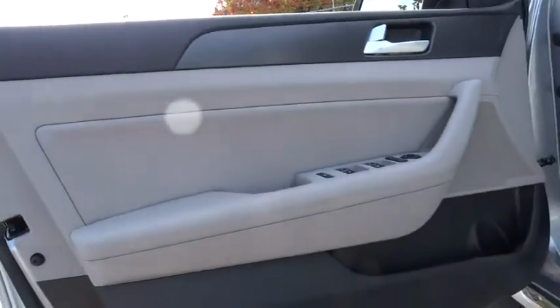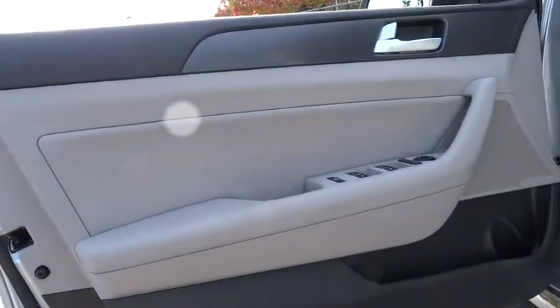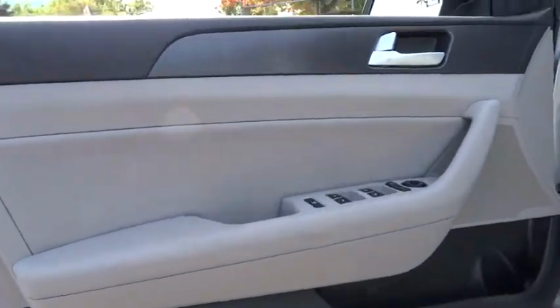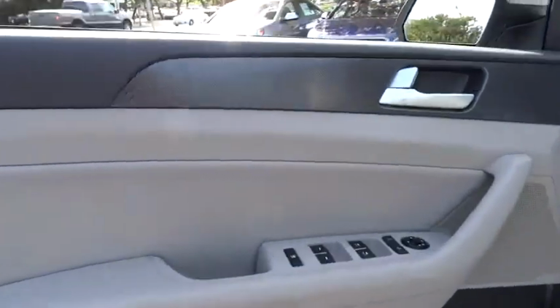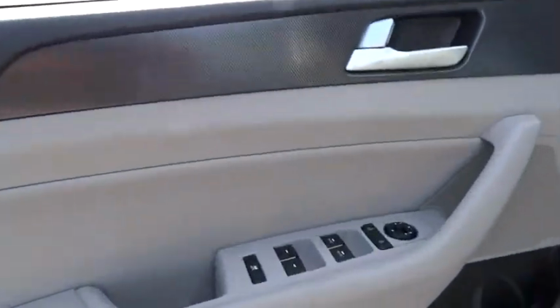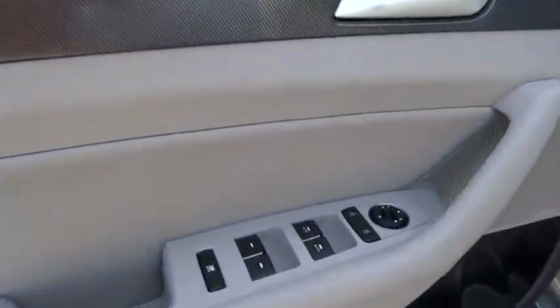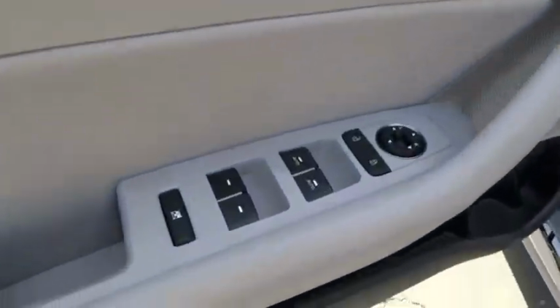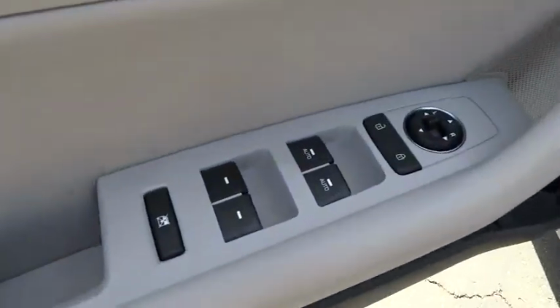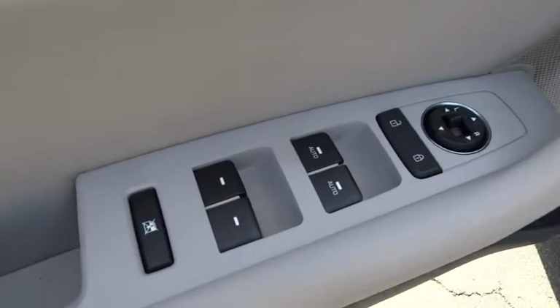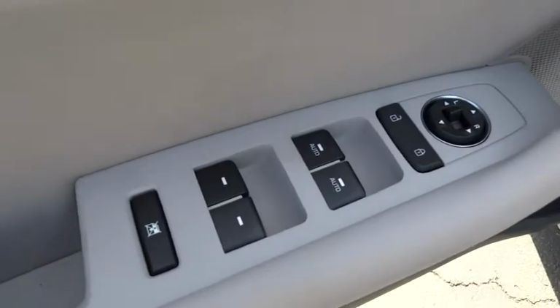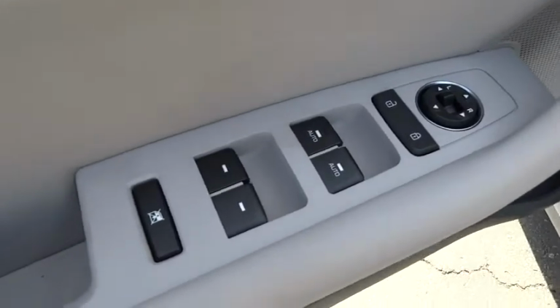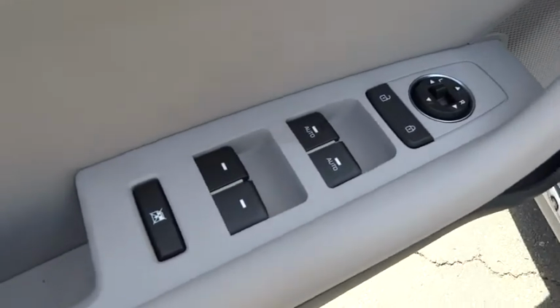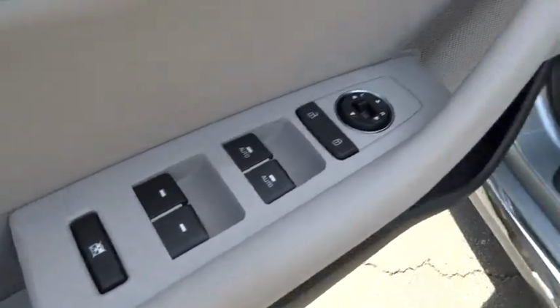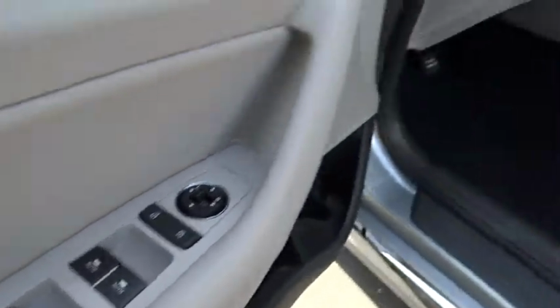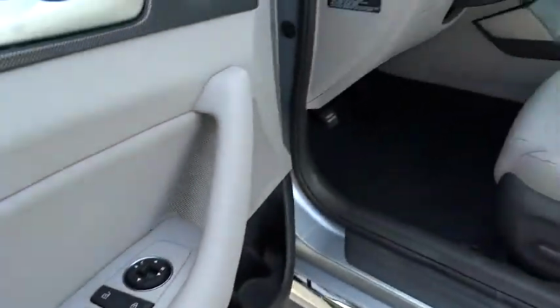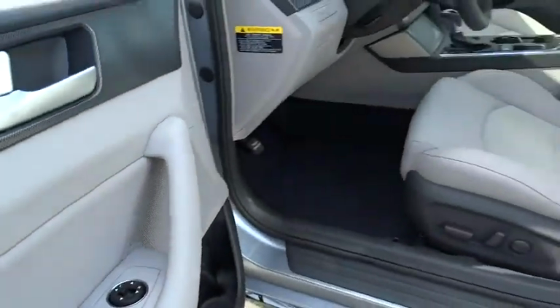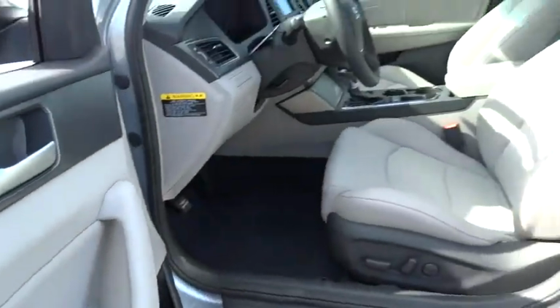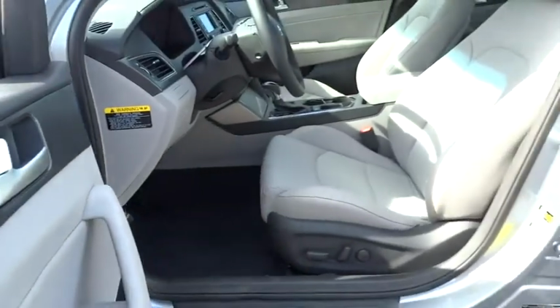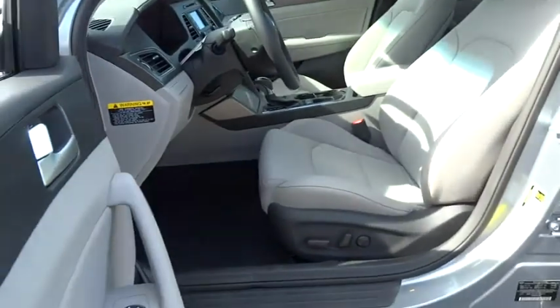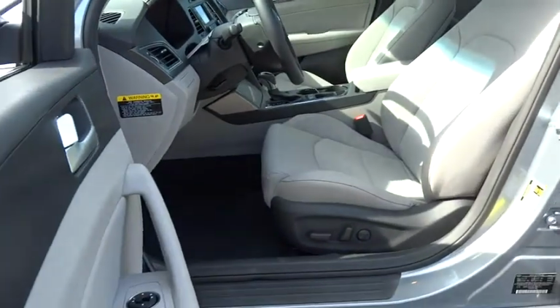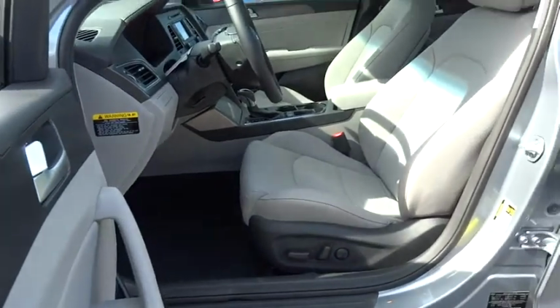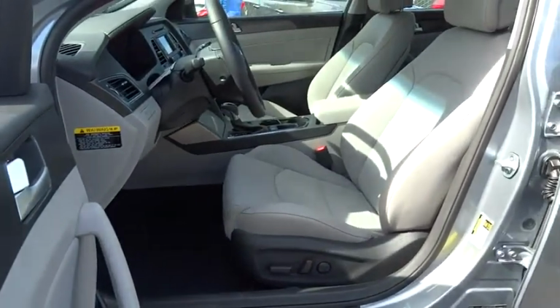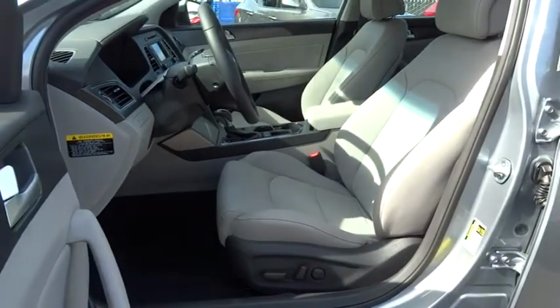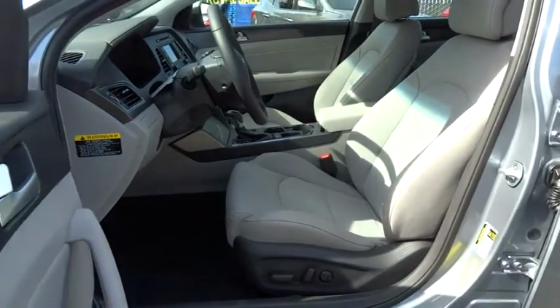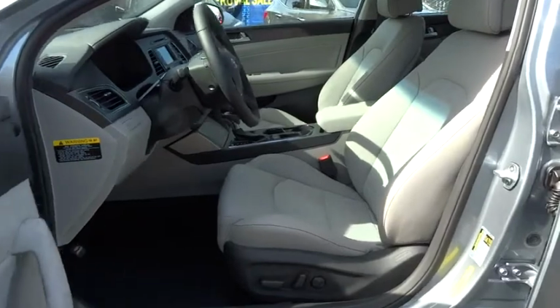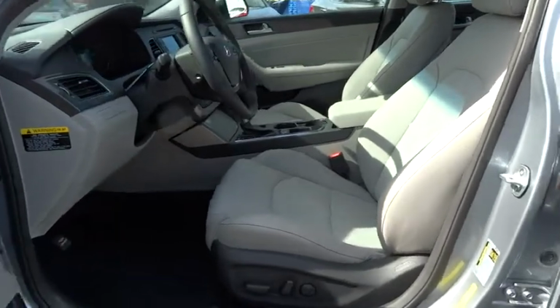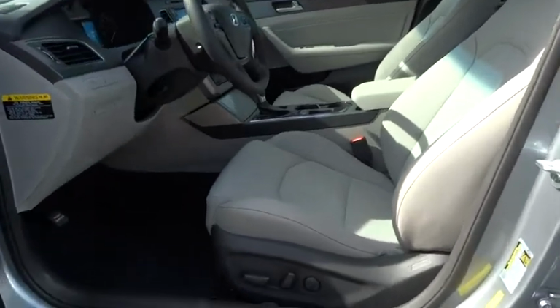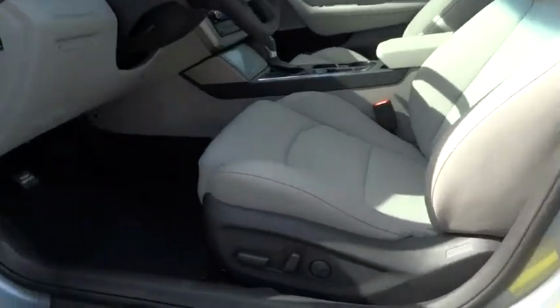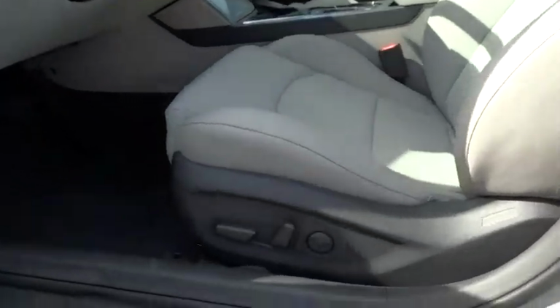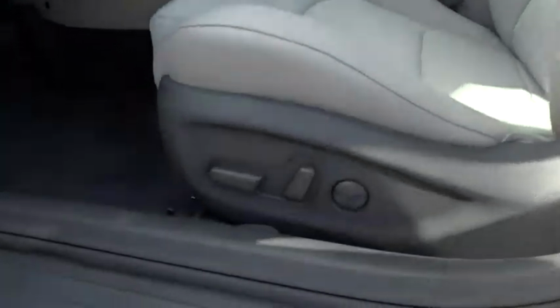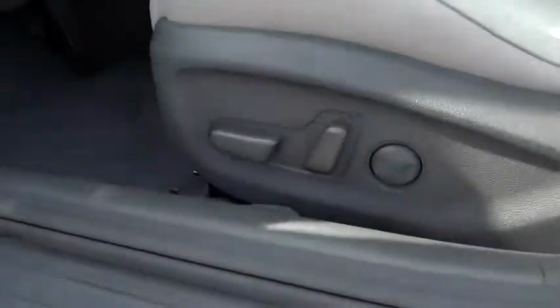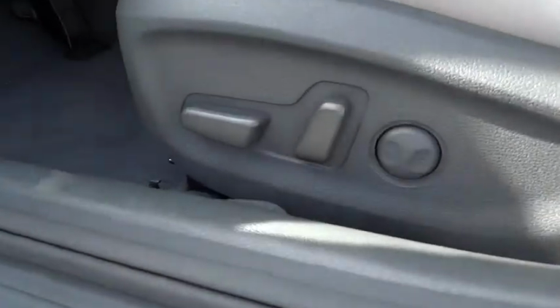AM-FM stereo radio, FWD, rear defrost, bucket seats, fog lamps, child safety locks, CD player, MP3 player, backup camera.